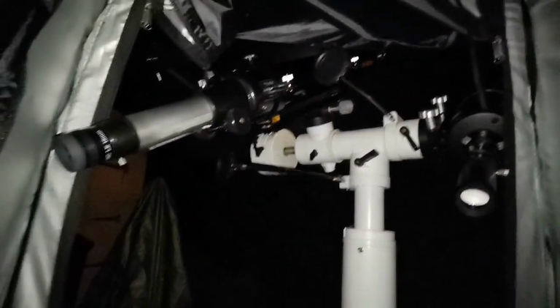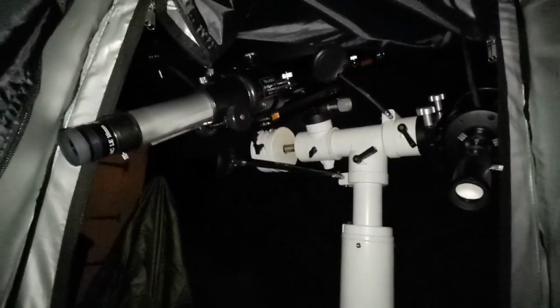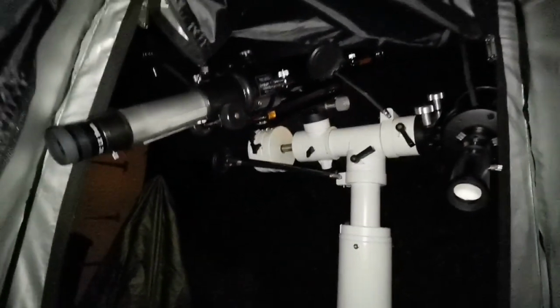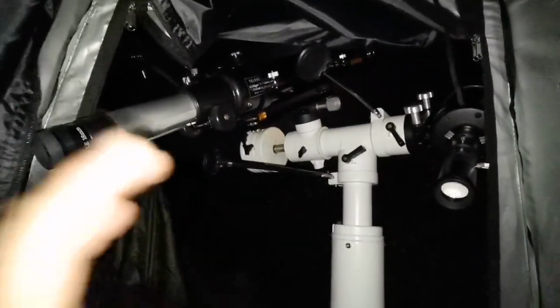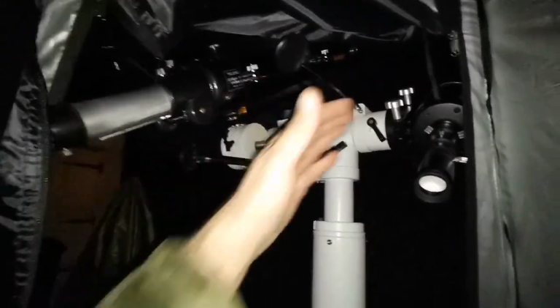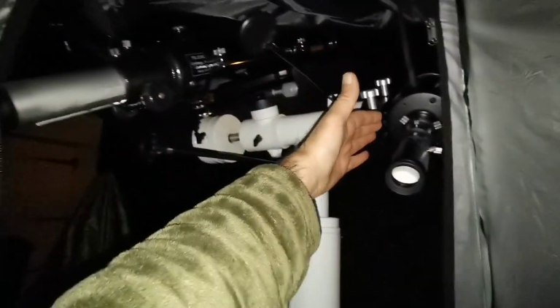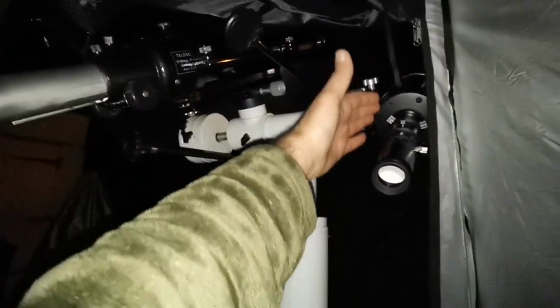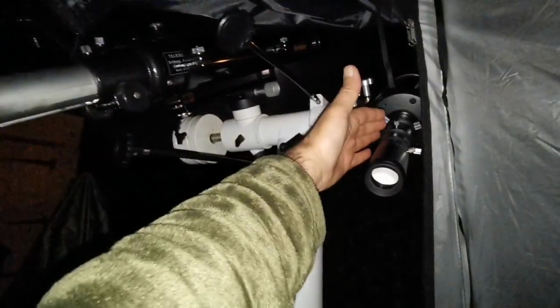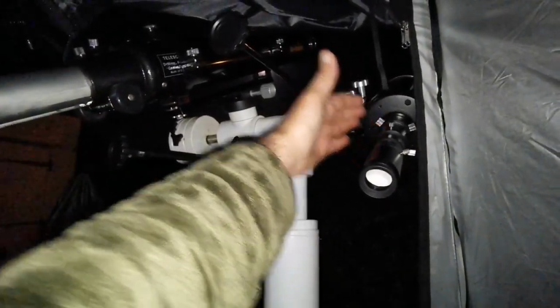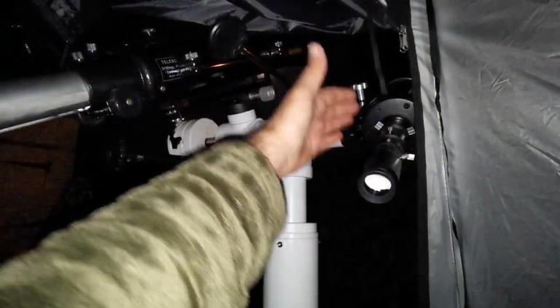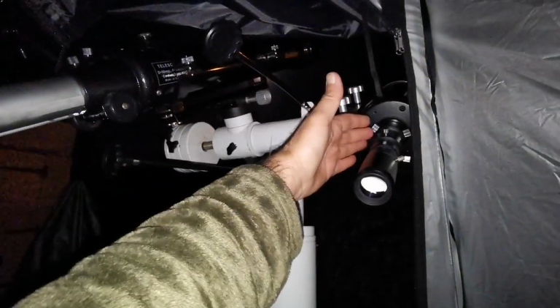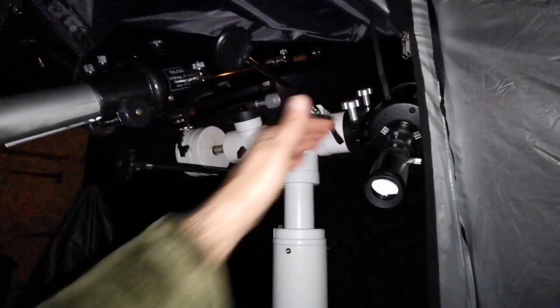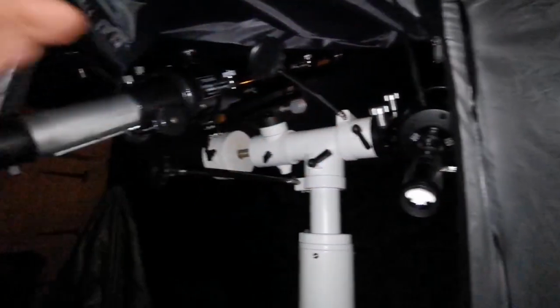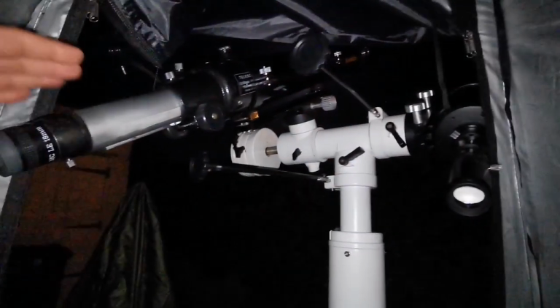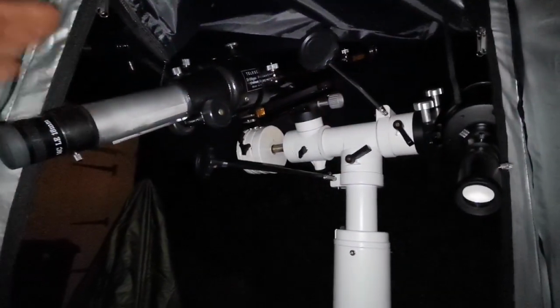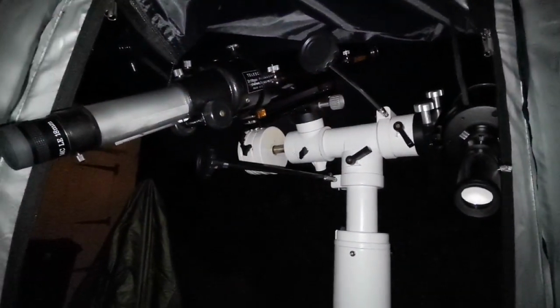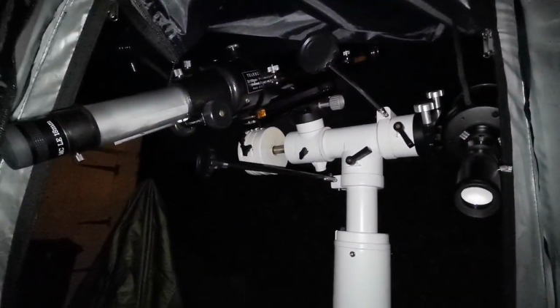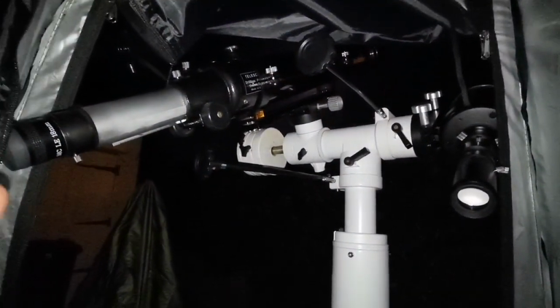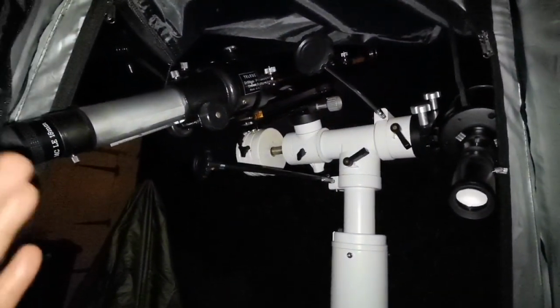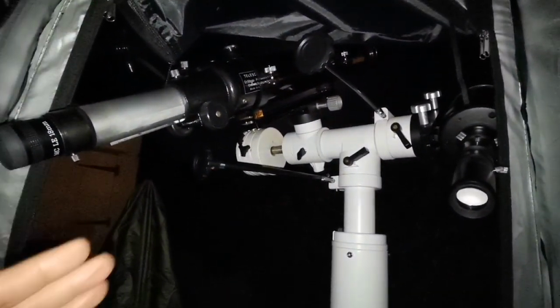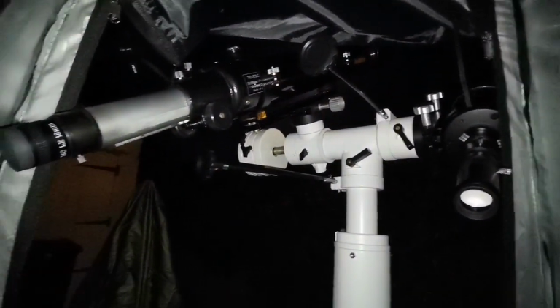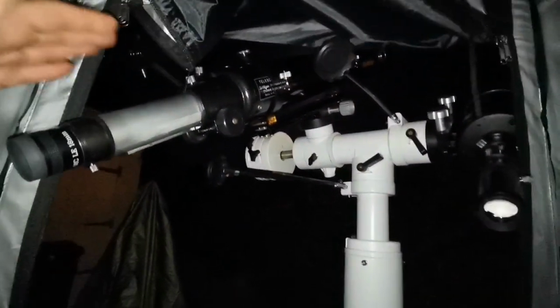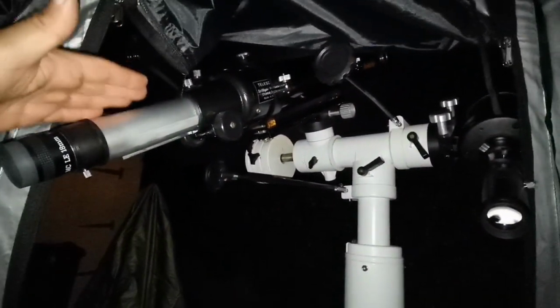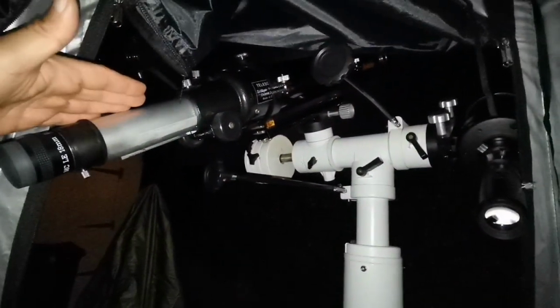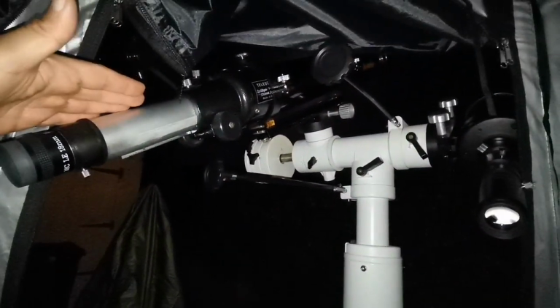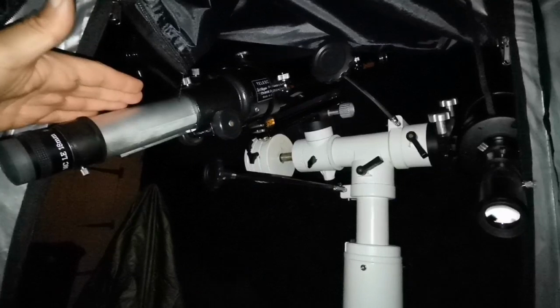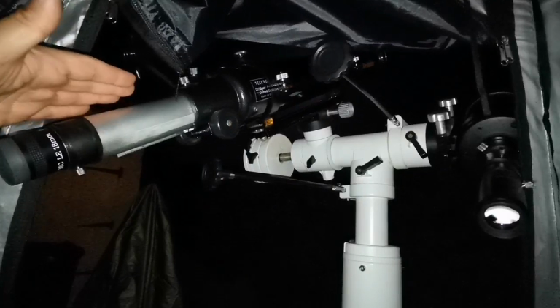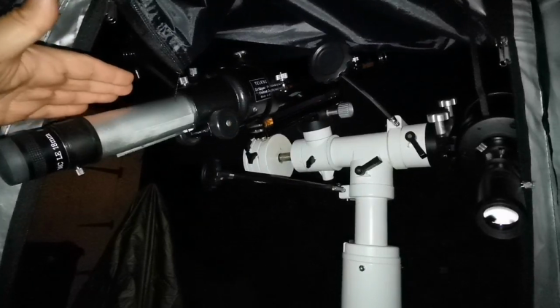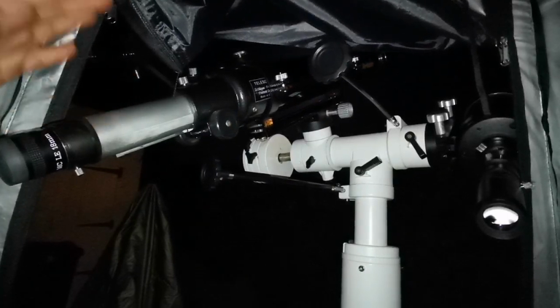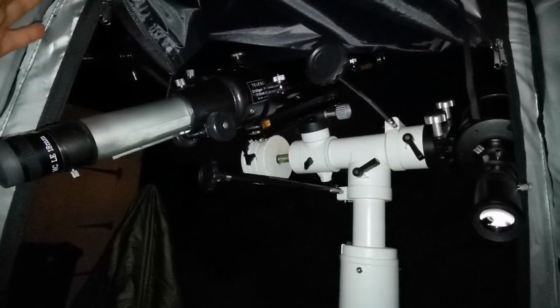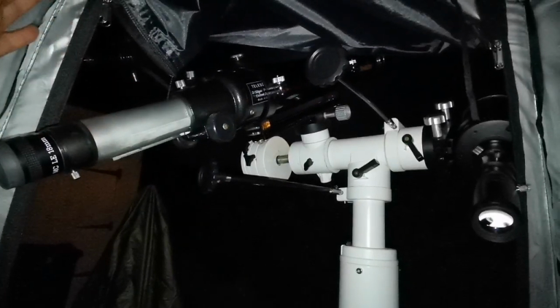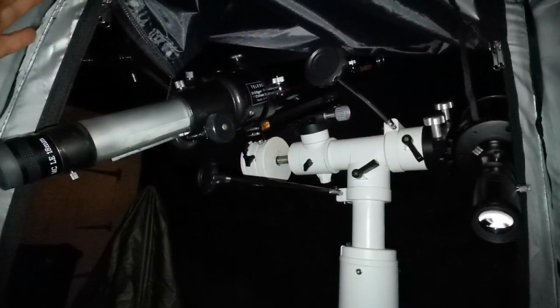I was going to buy the C90 — it is compact and easy to carry. It is a really good telescope. But if I want better image quality, I will go with the refractor Evo Star 90. End of story.